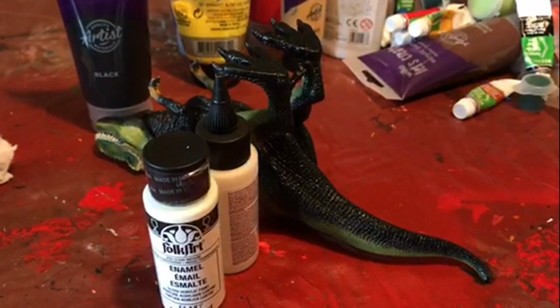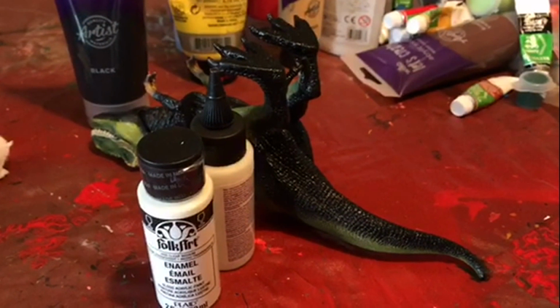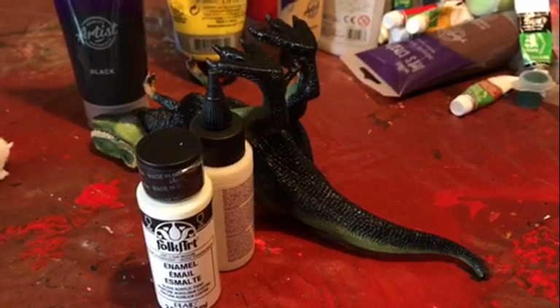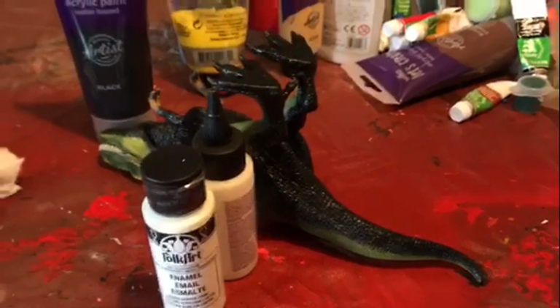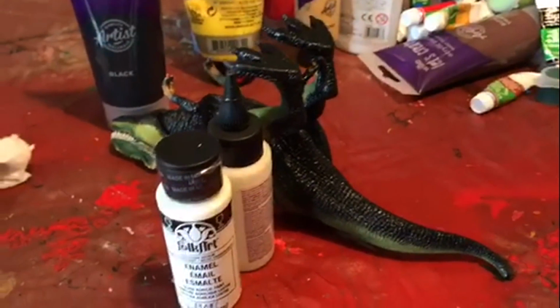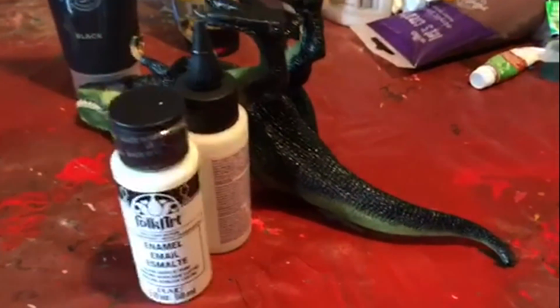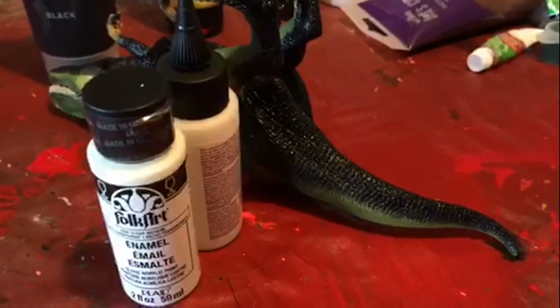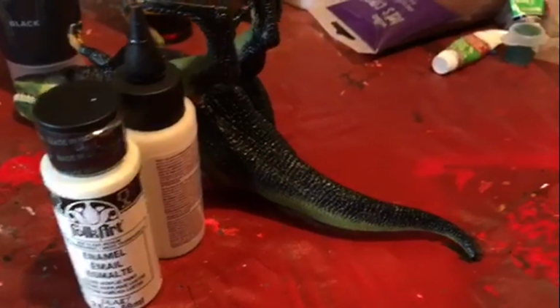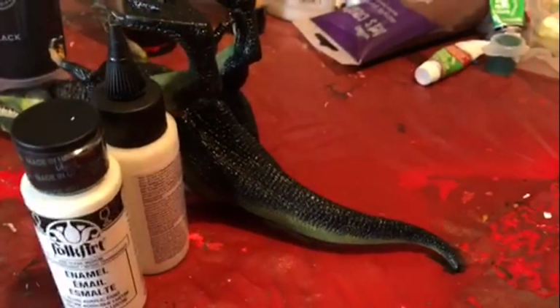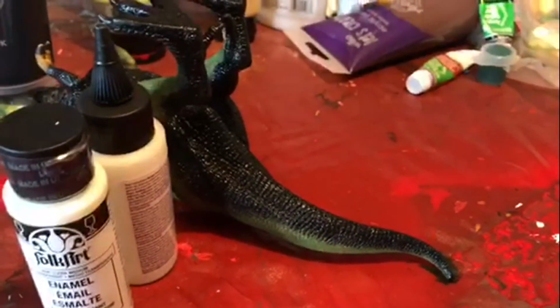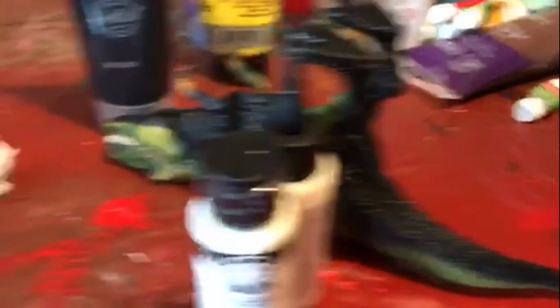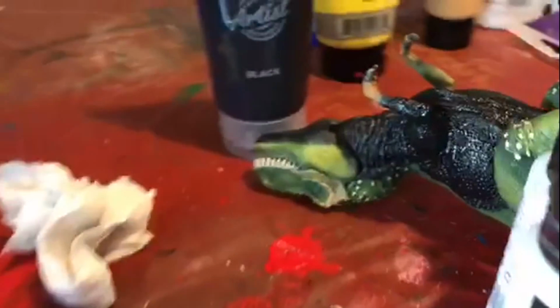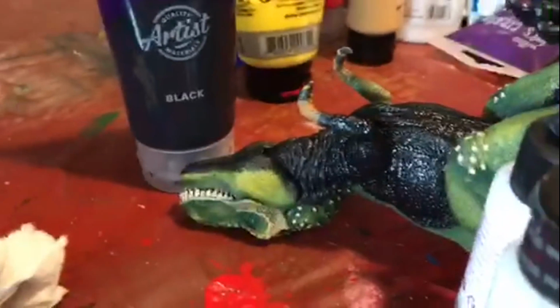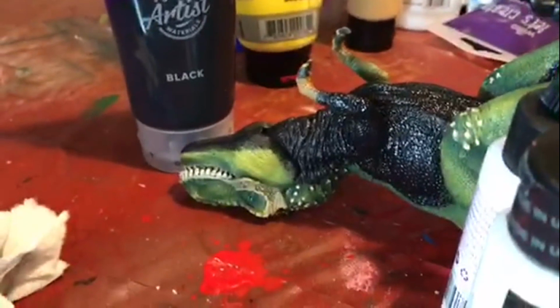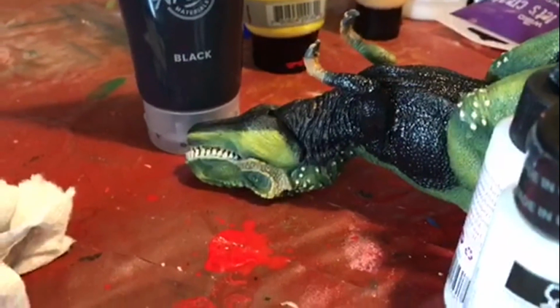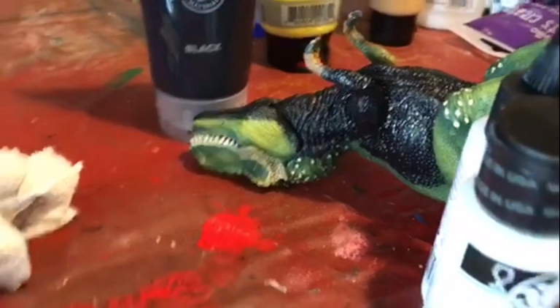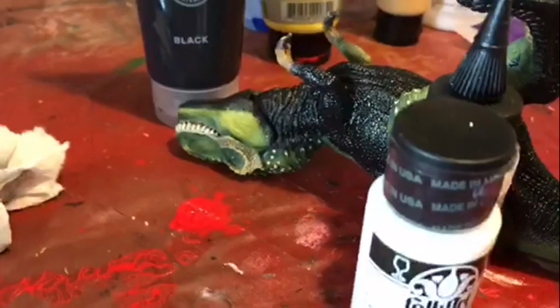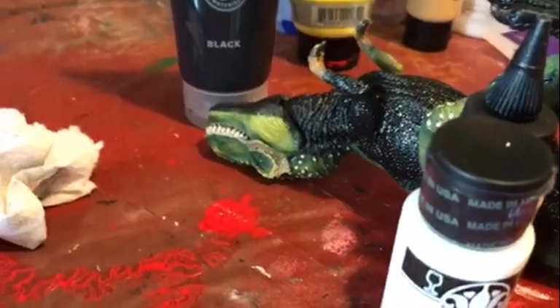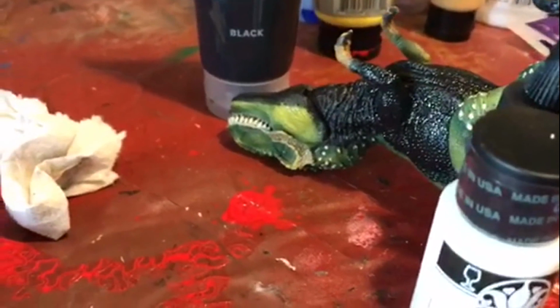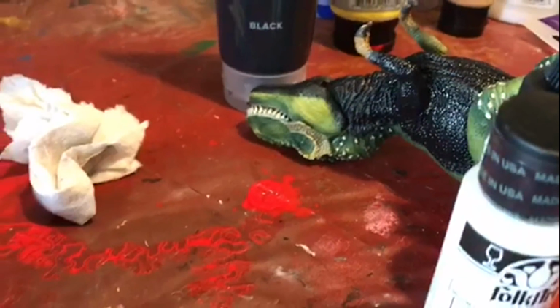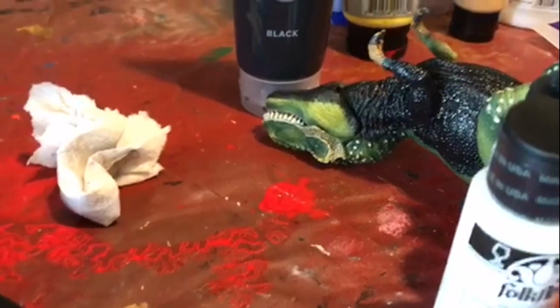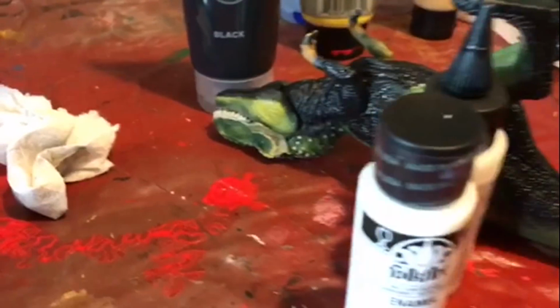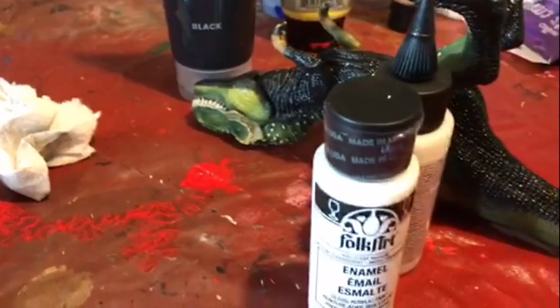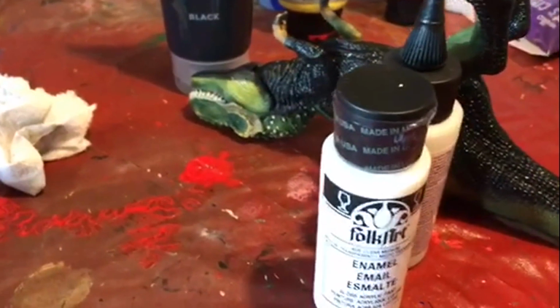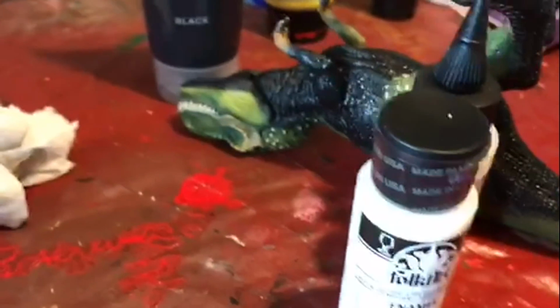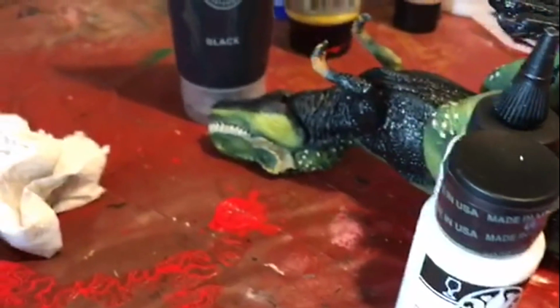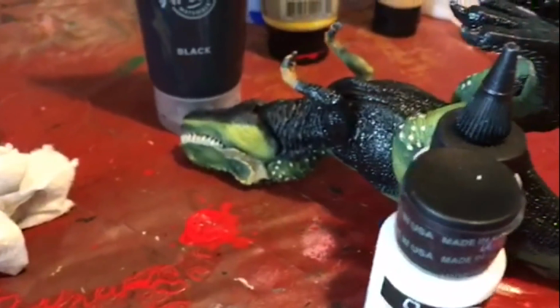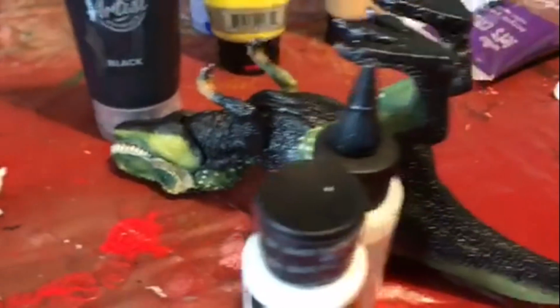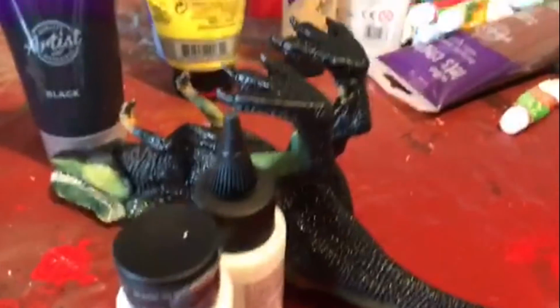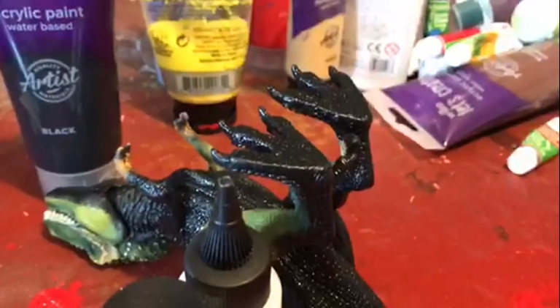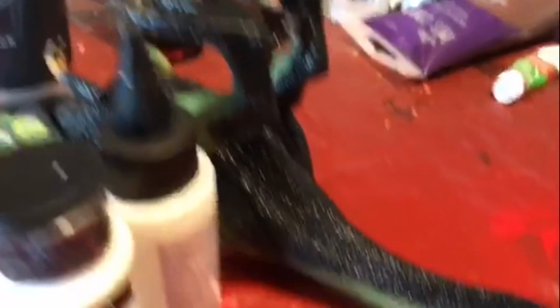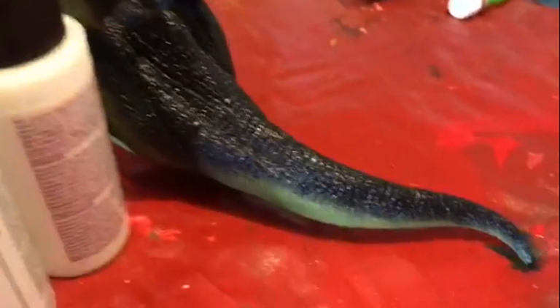I'm joined today to show you I'm doing another project. This time it's going to be a little Schleich T-Rex that I got in a bundle some months ago, back in March. It's been sitting in my wardrobe so I thought I'd customise it.